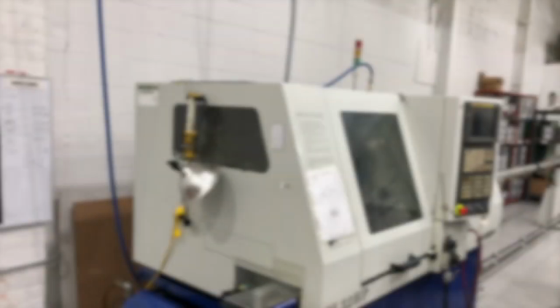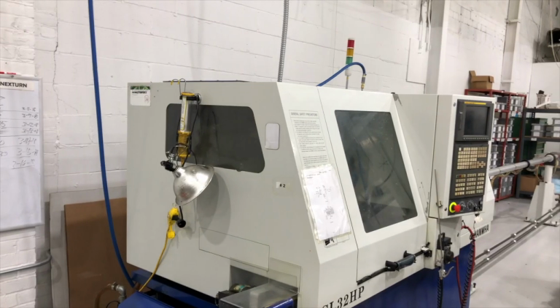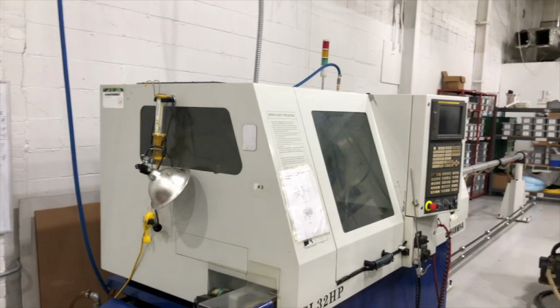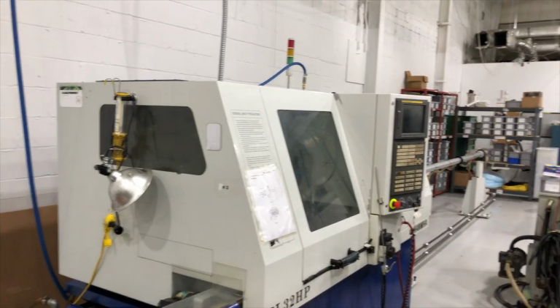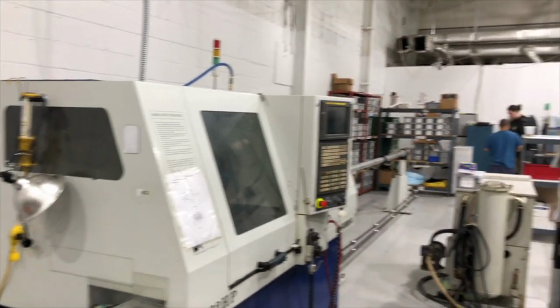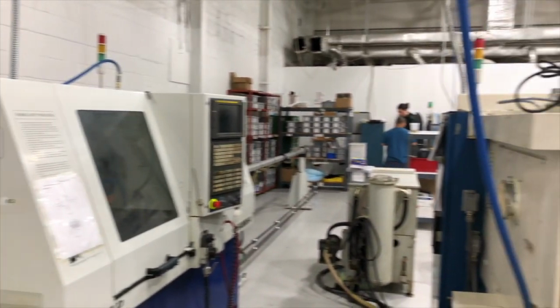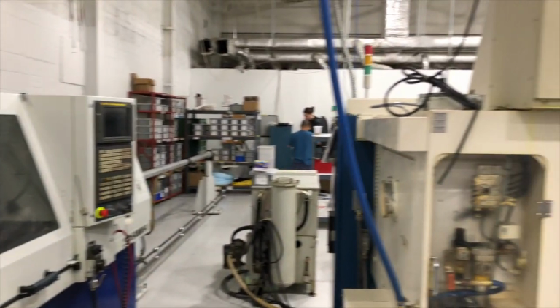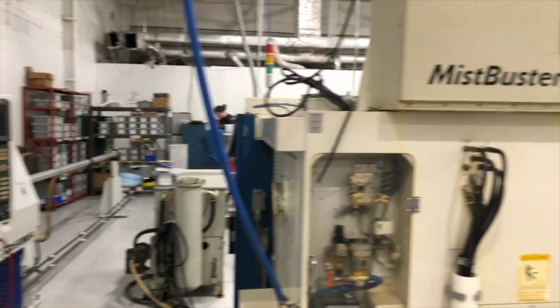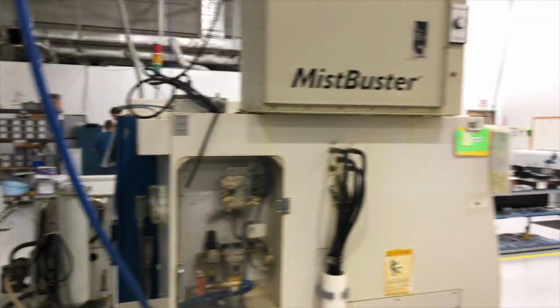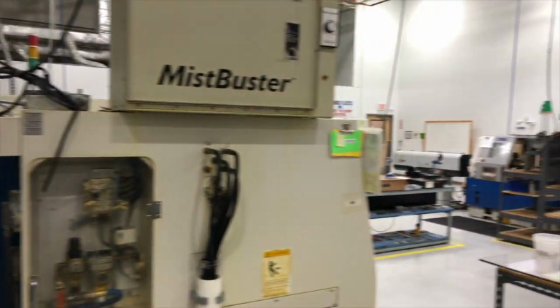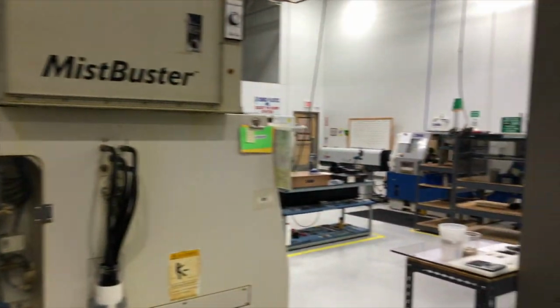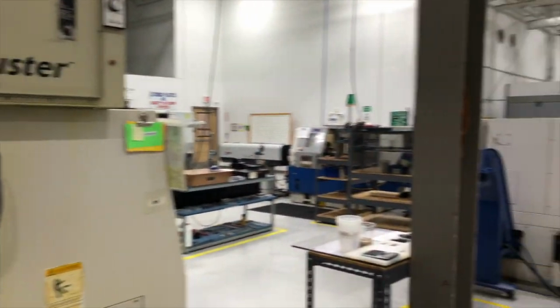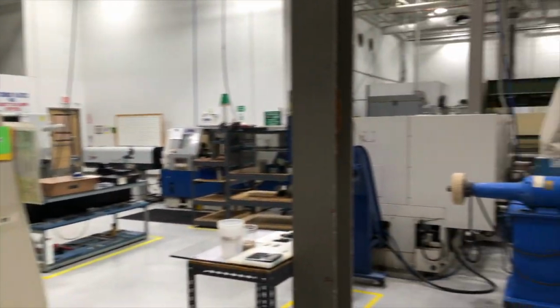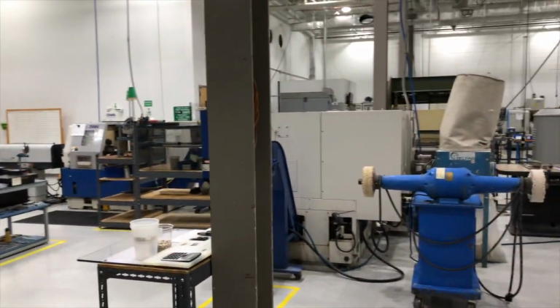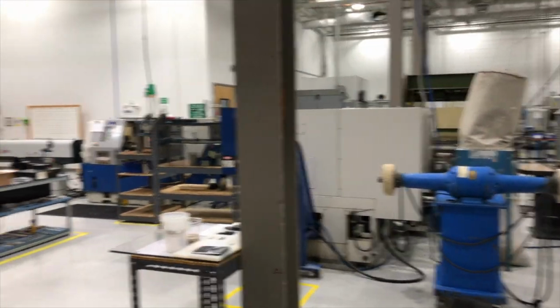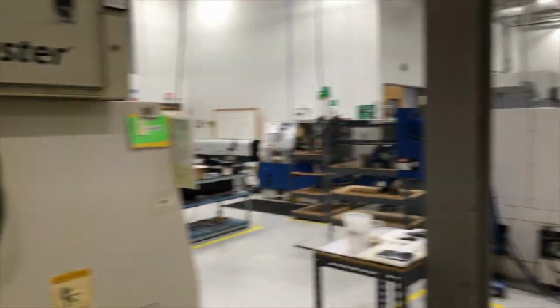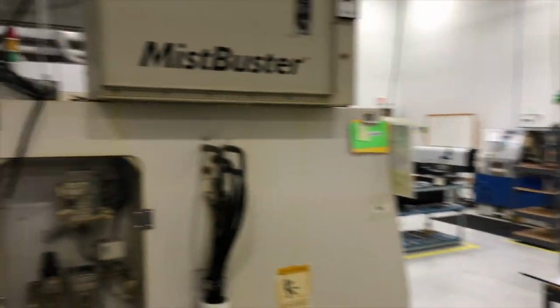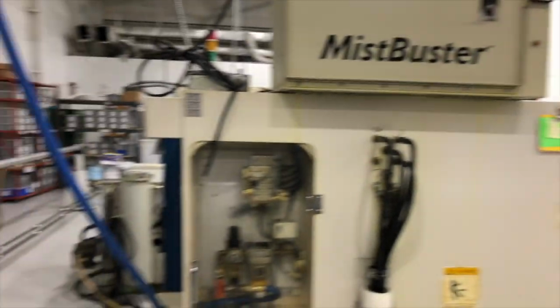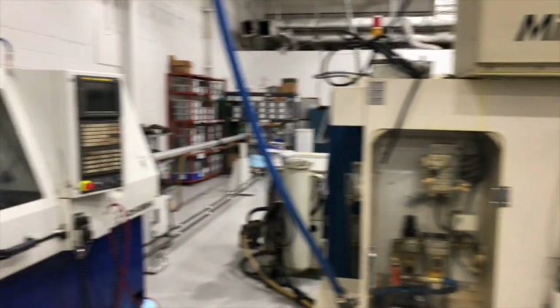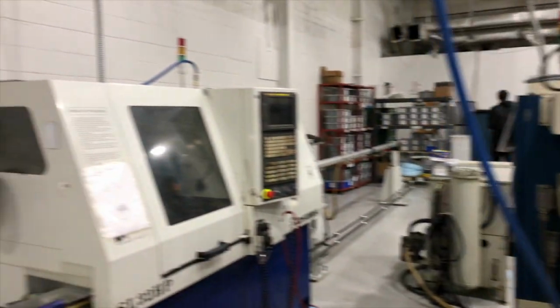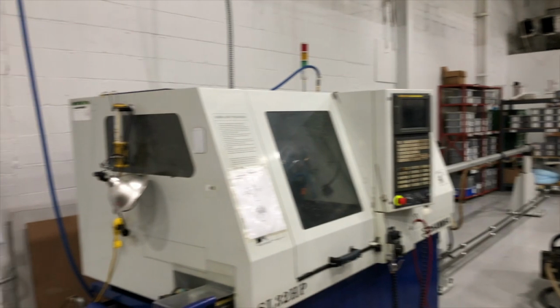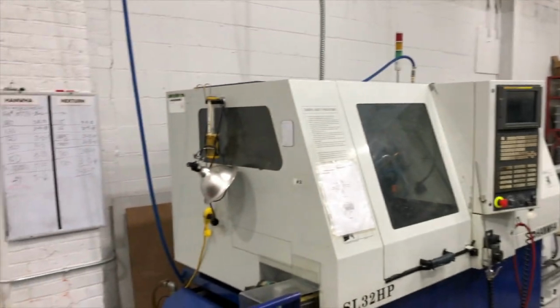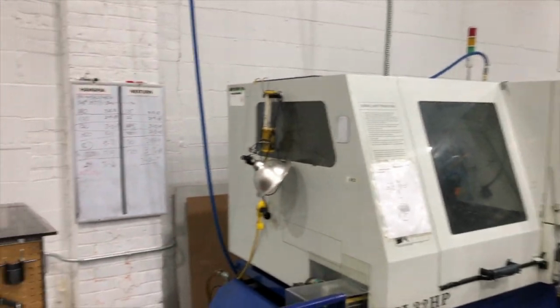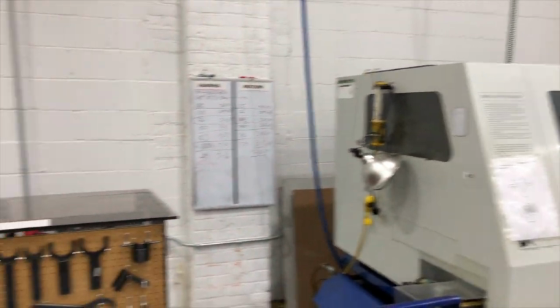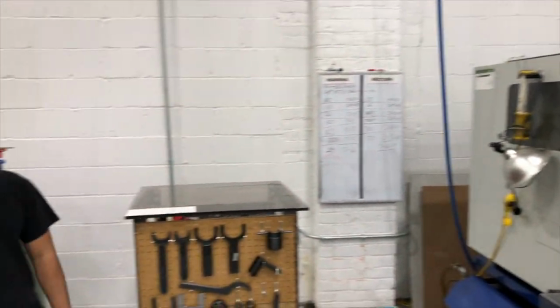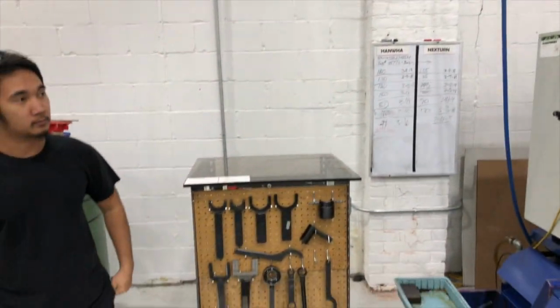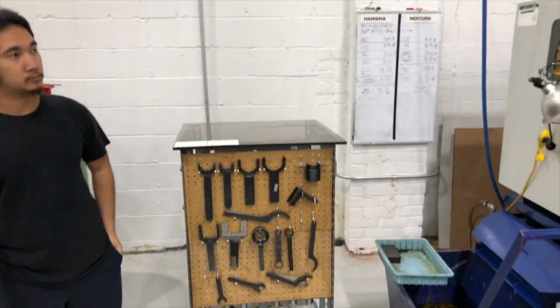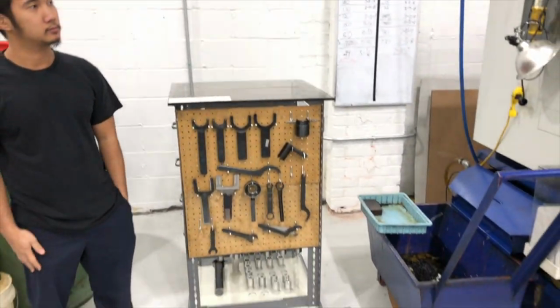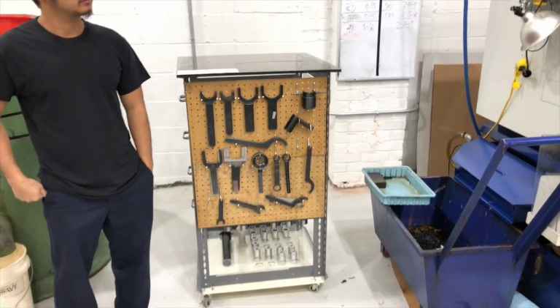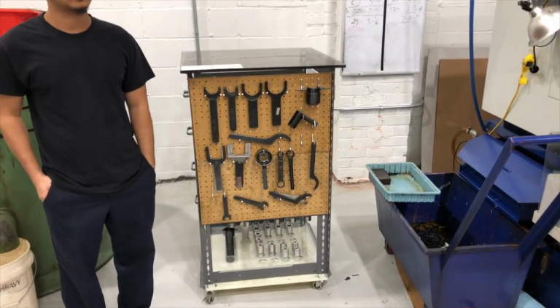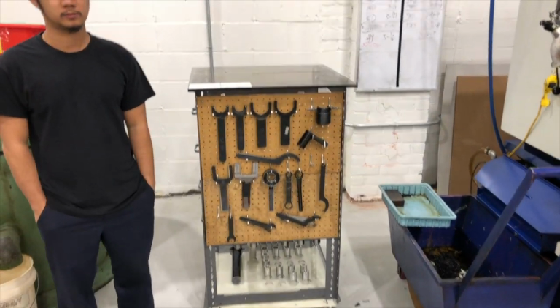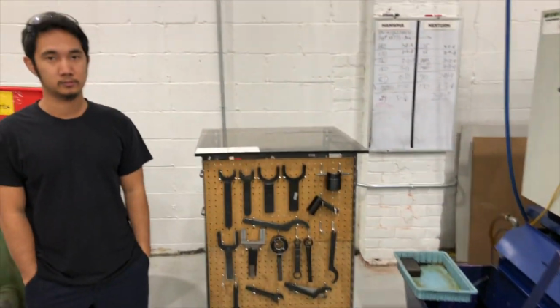Good morning. Here we are at the Turning Department at Comco Plastics. We're here with Gabriel and he's going to tell us about this table and why it's such an improvement.